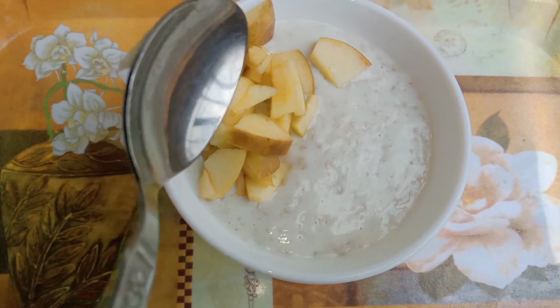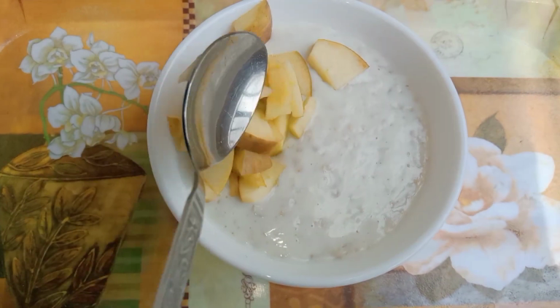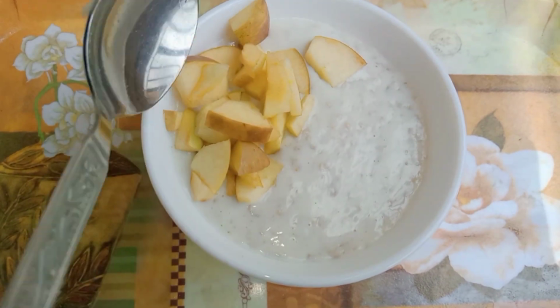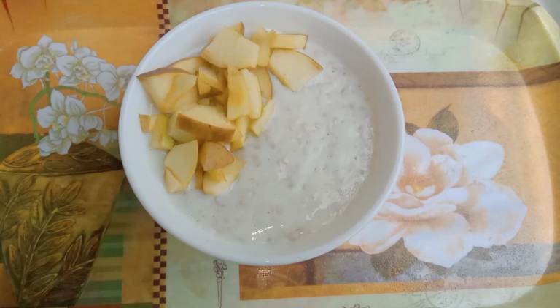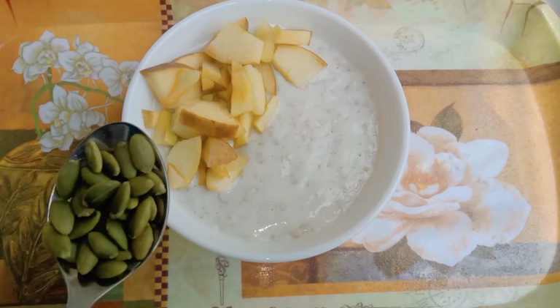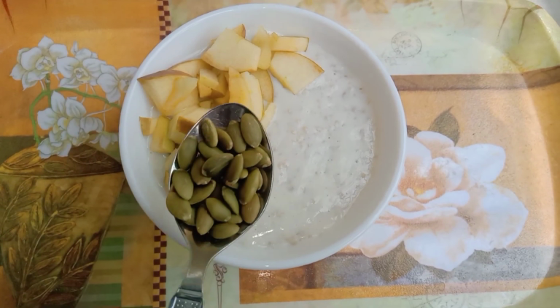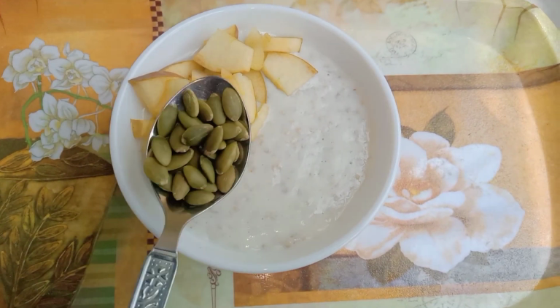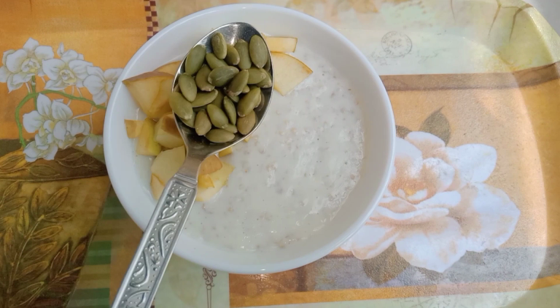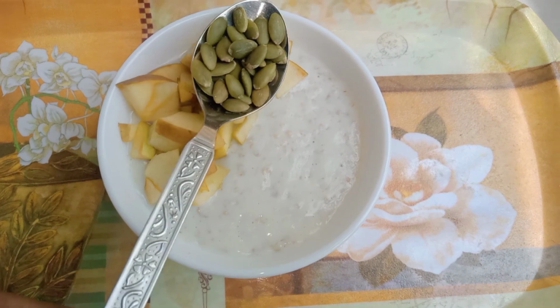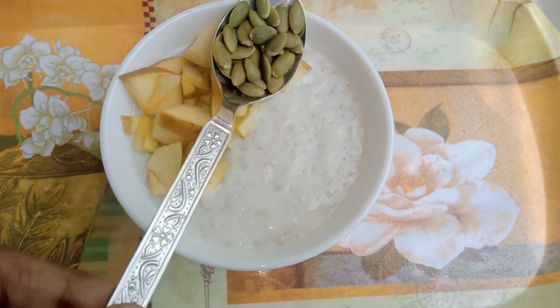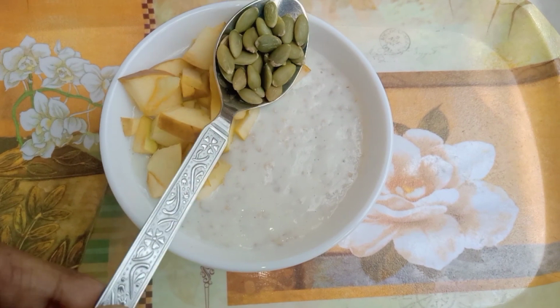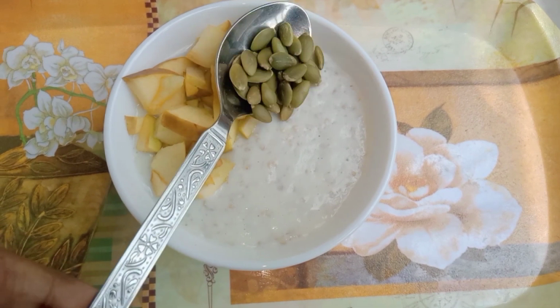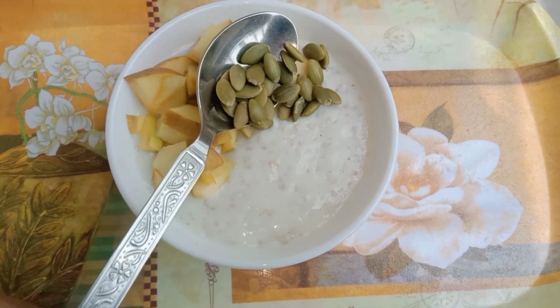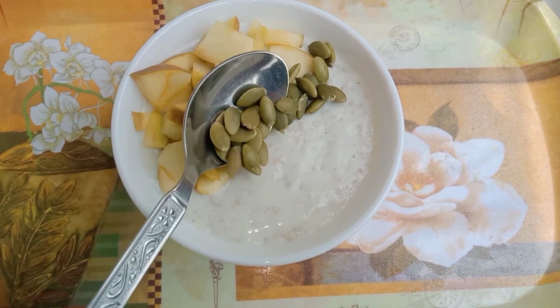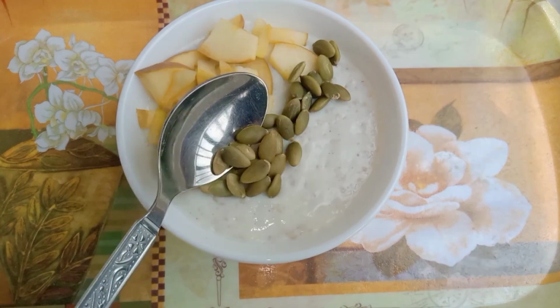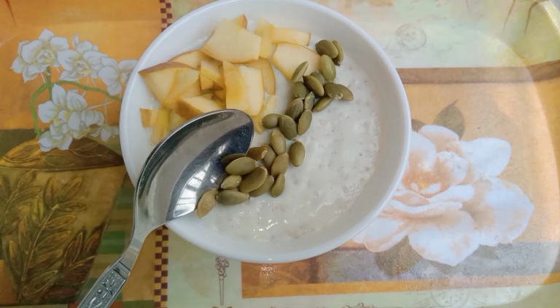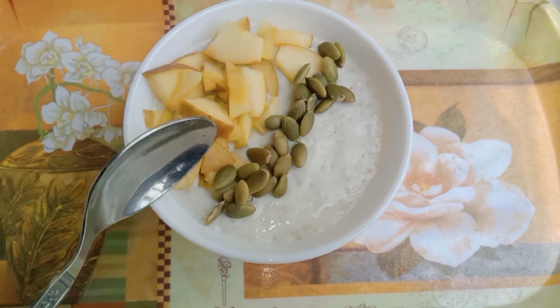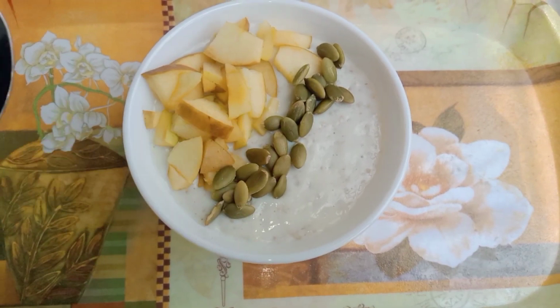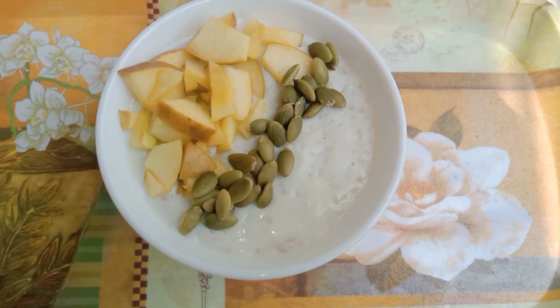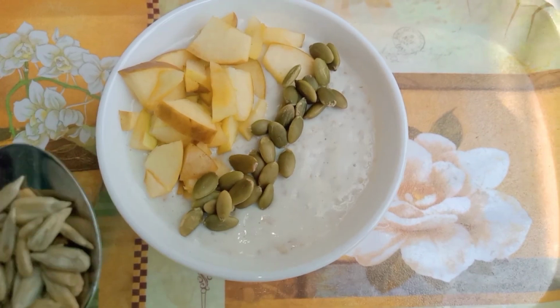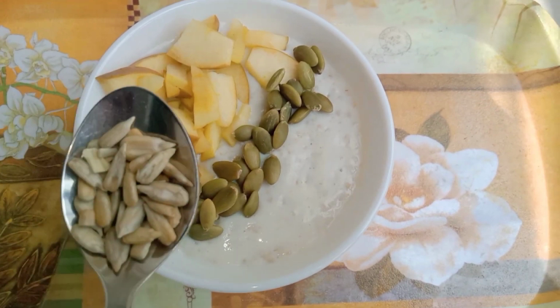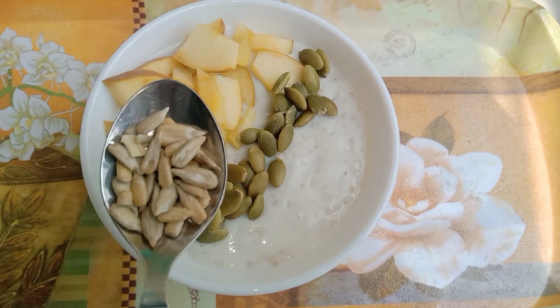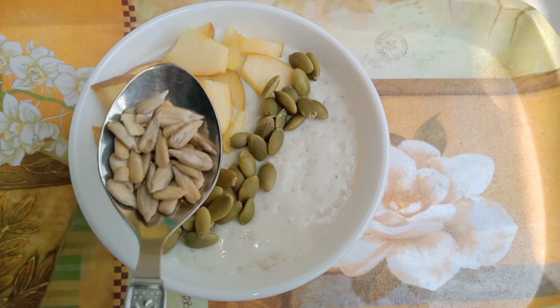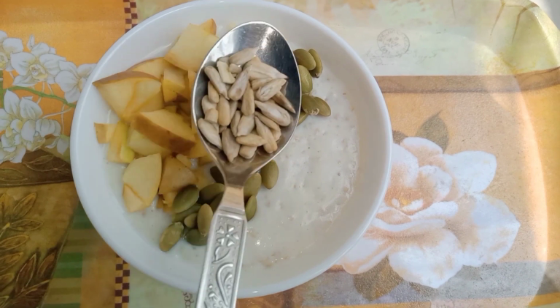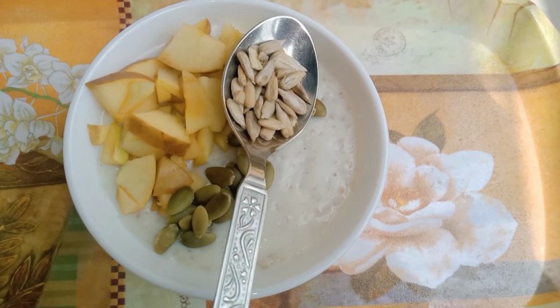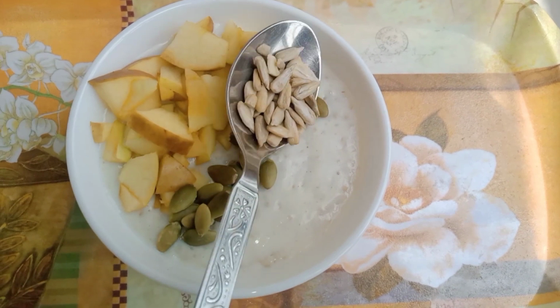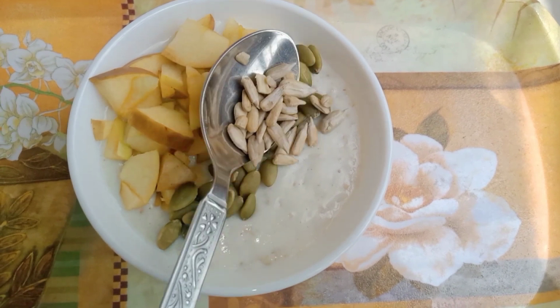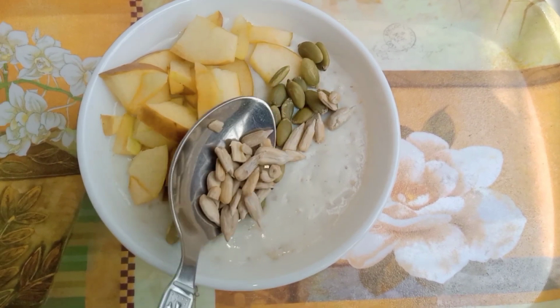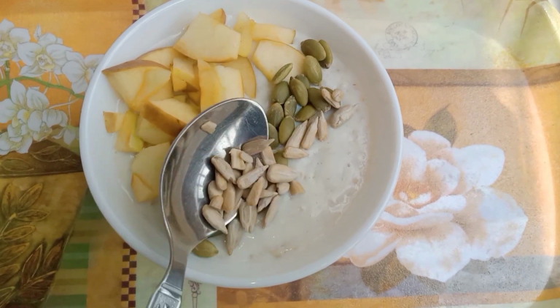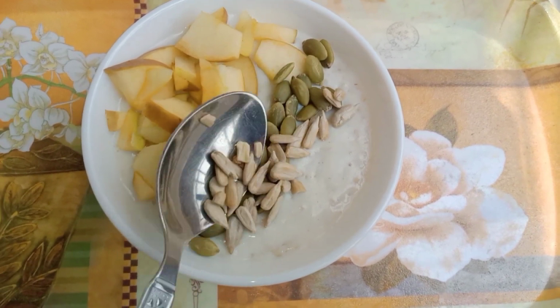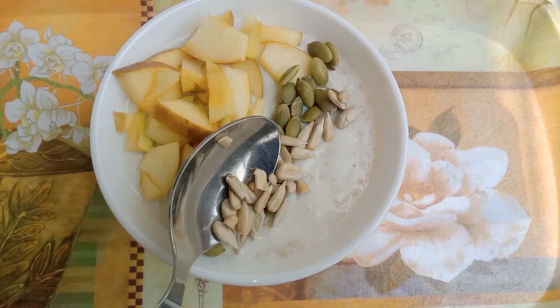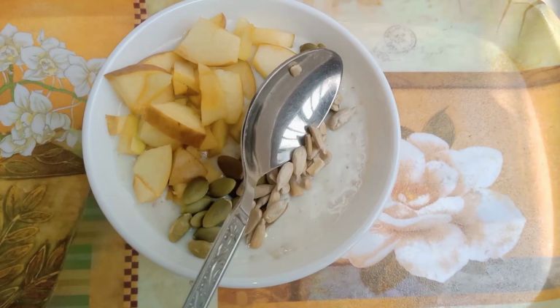Add 1 teaspoon of pumpkin seeds, which is a good antioxidant source, and 1 teaspoon of sunflower seeds.